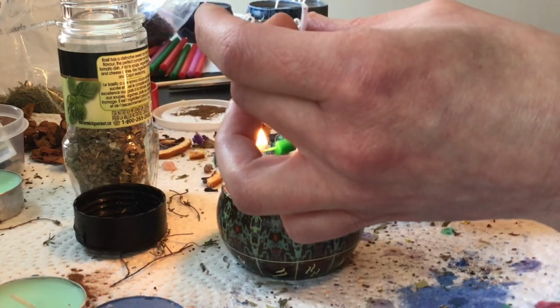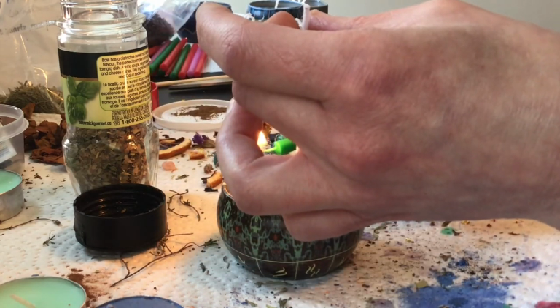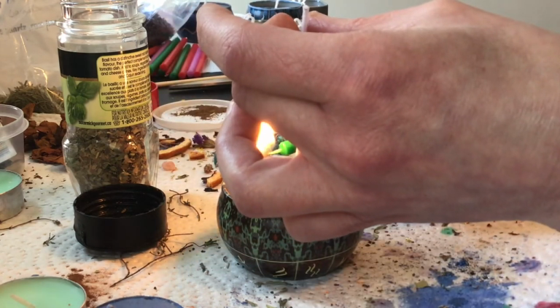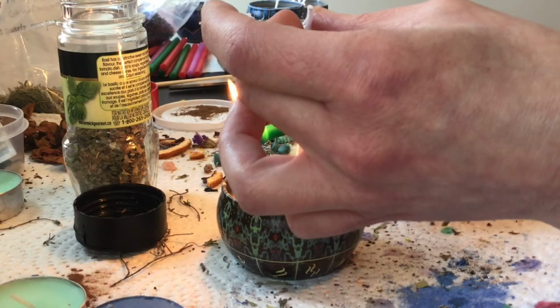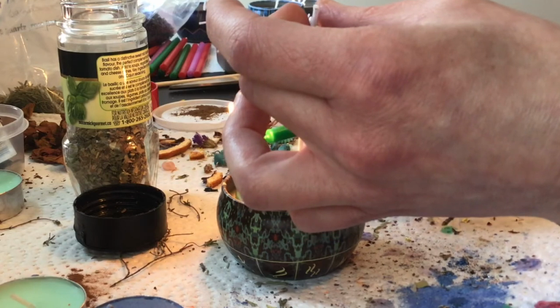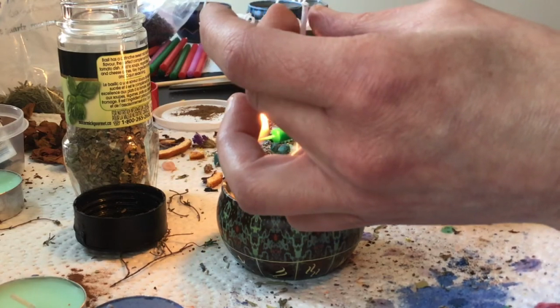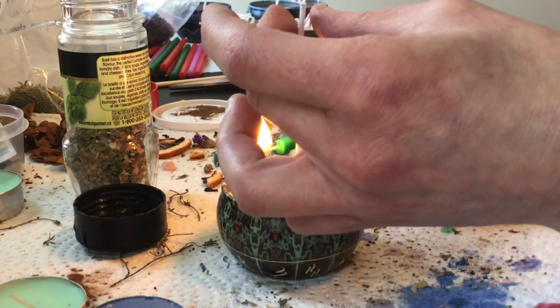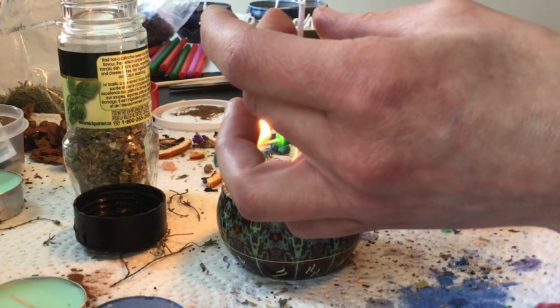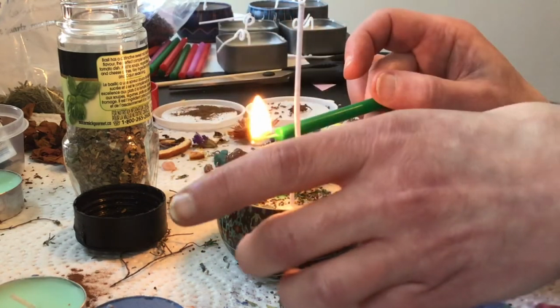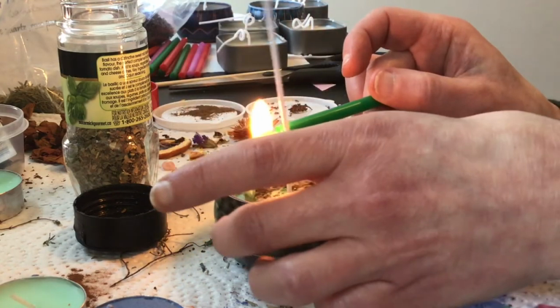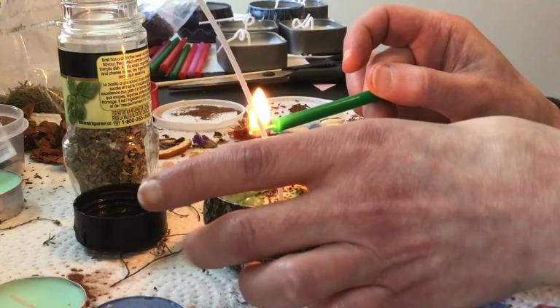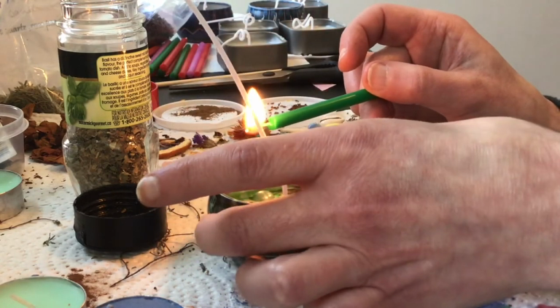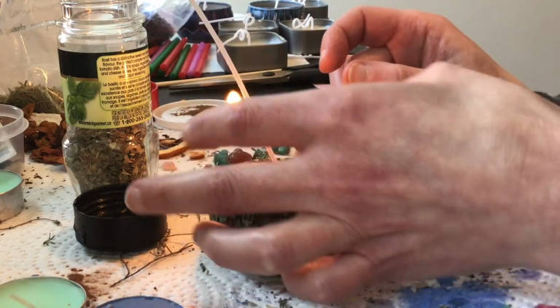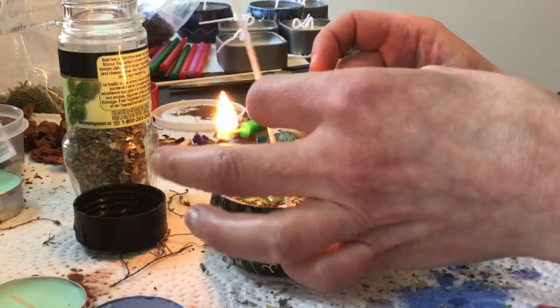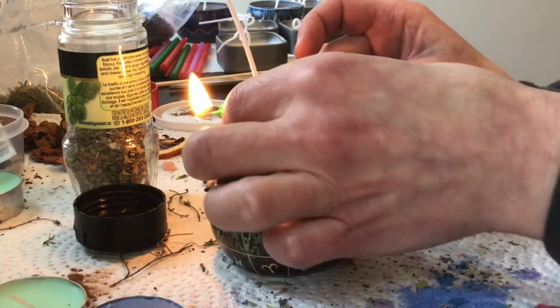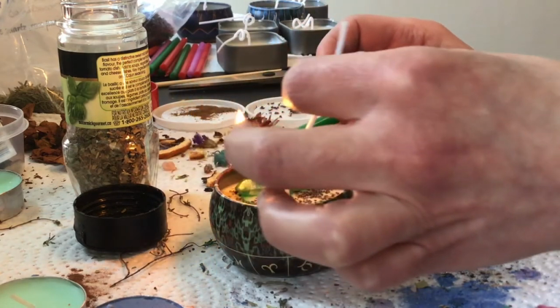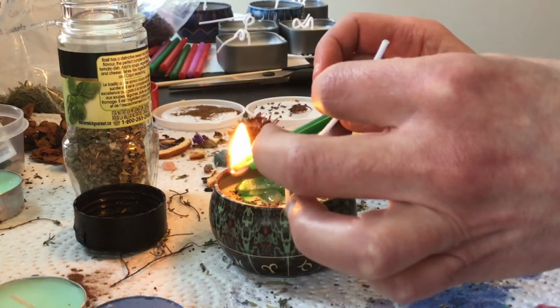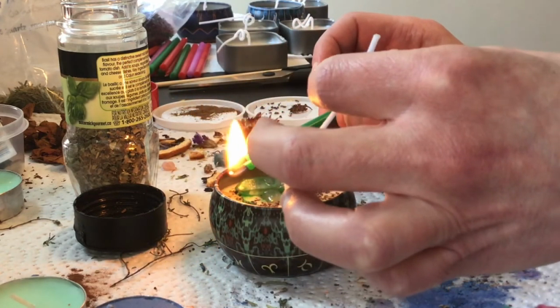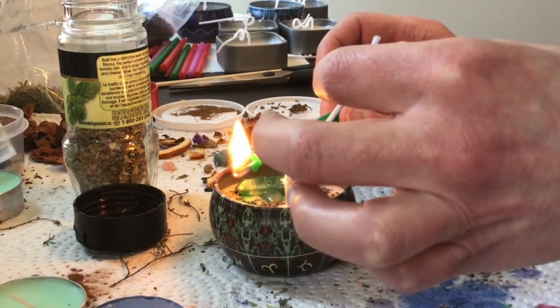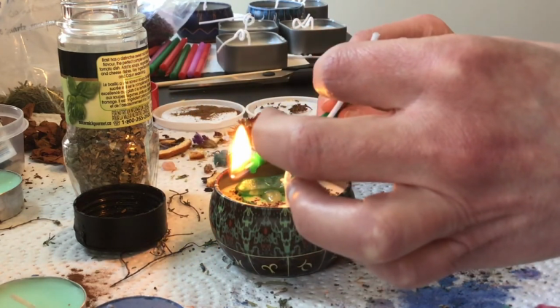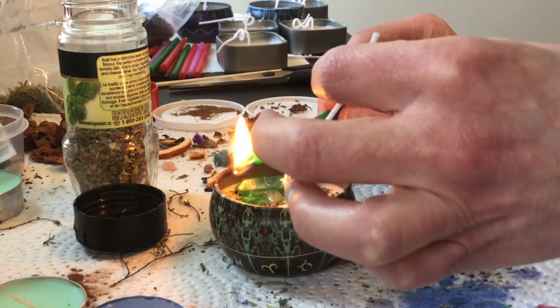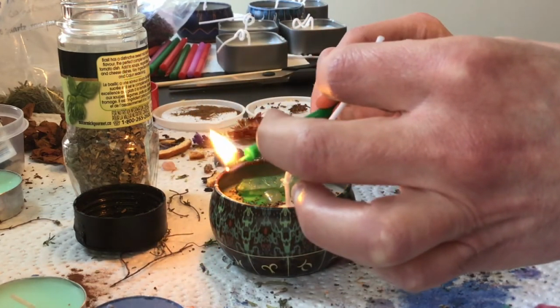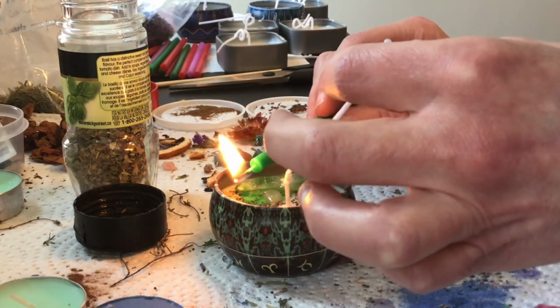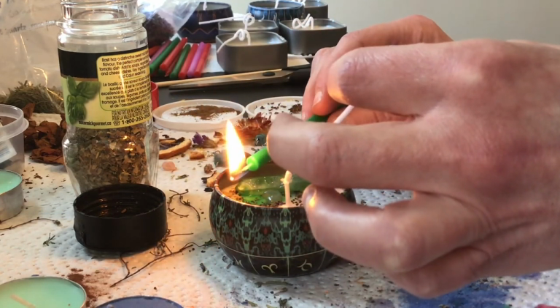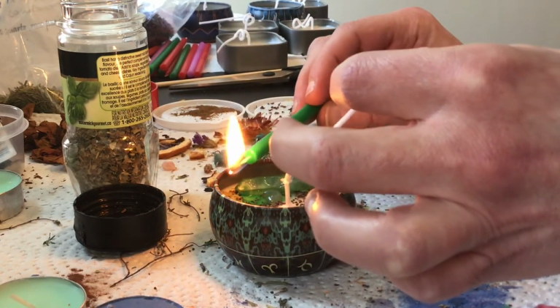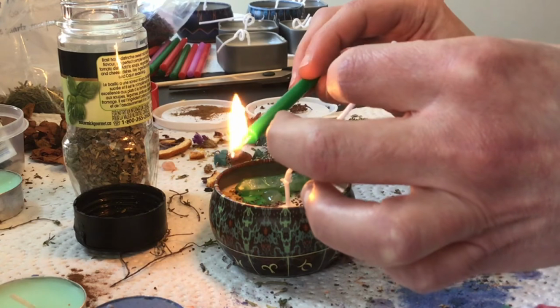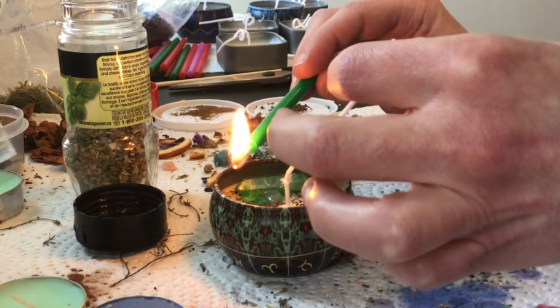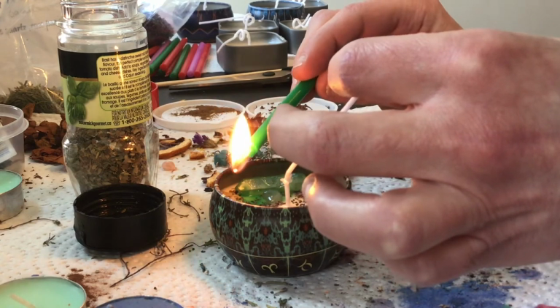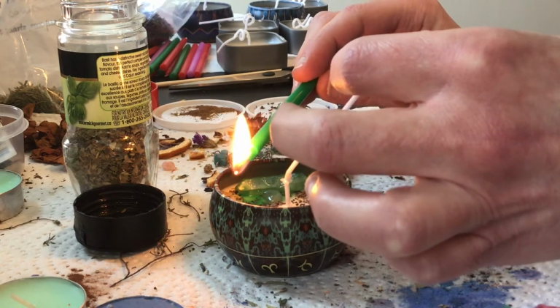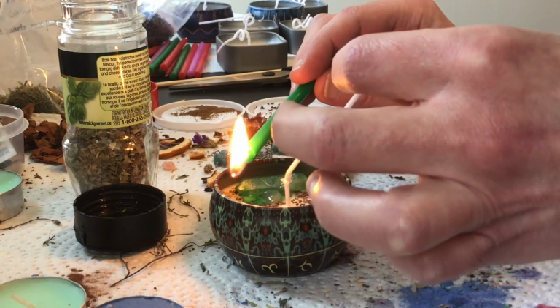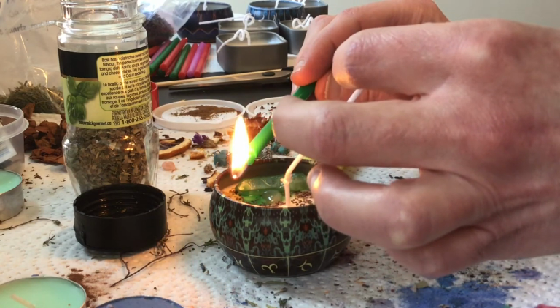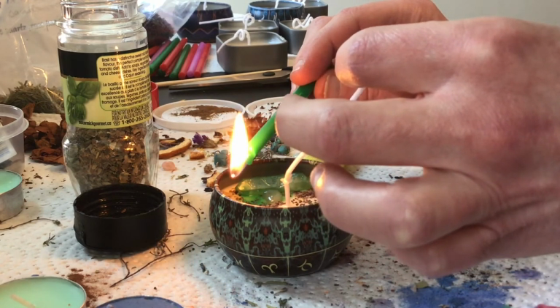These actually smell really good with the sandalwood essential oil I put in. I'm going to snip this wick so I don't accidentally light it on fire. And if that does happen and your wick catches, just trim it — you're fine.